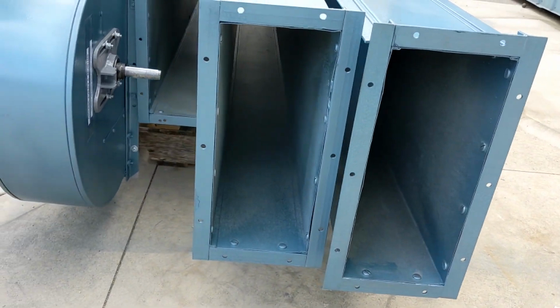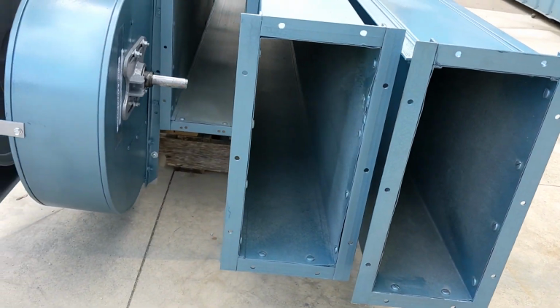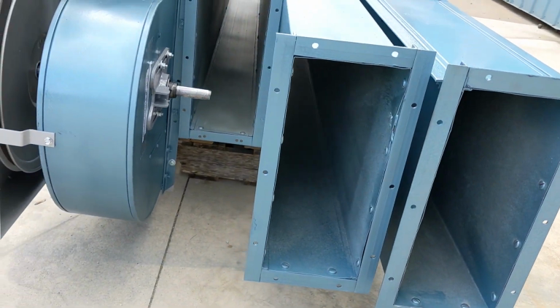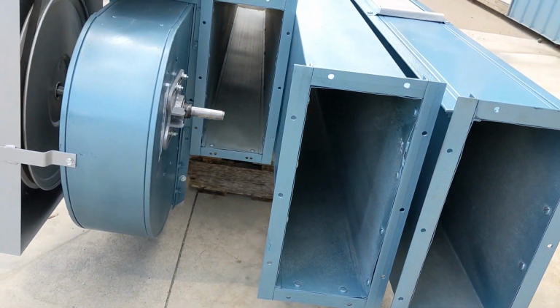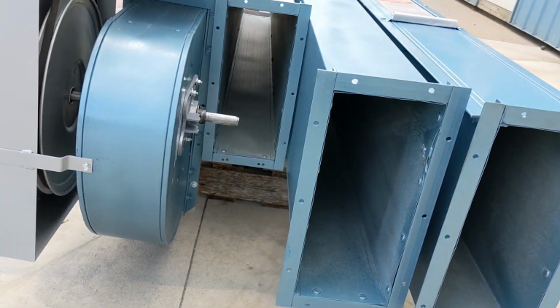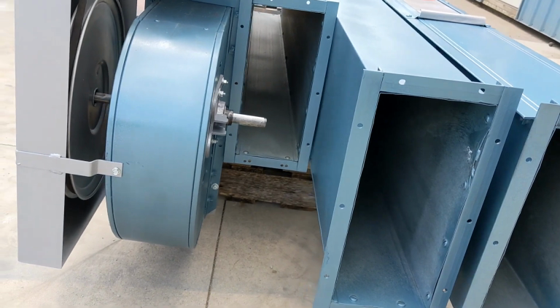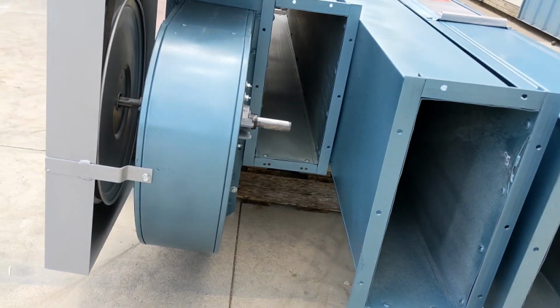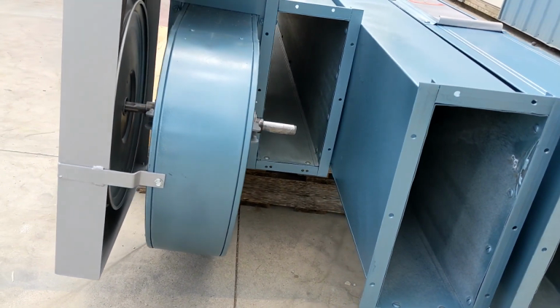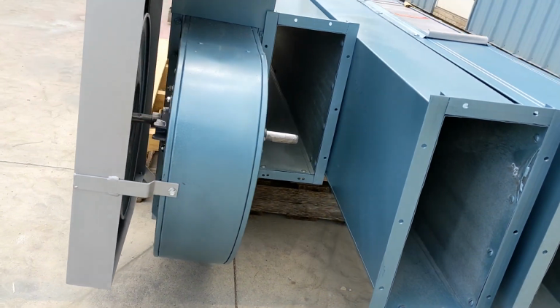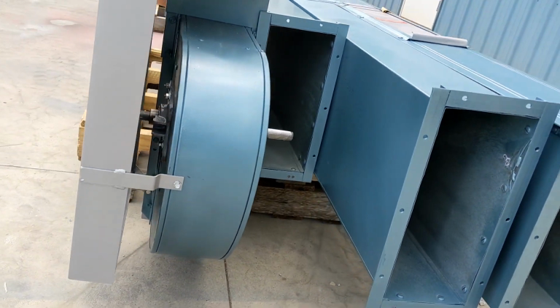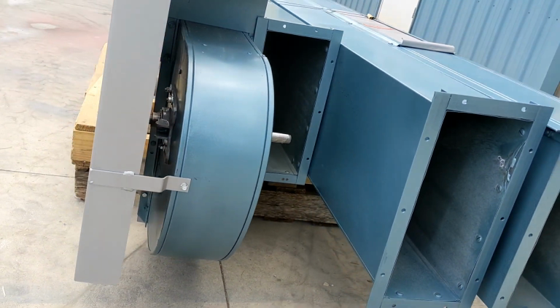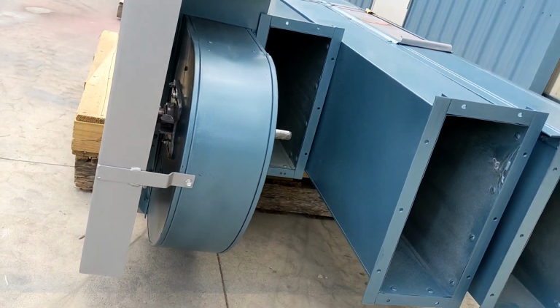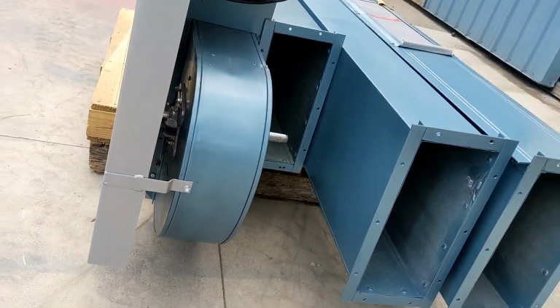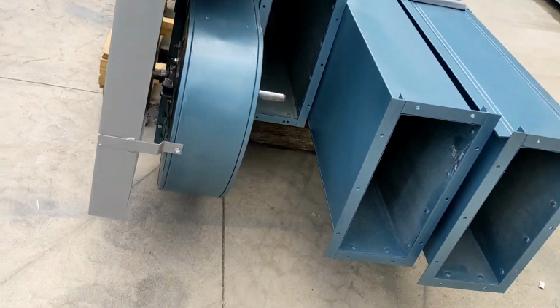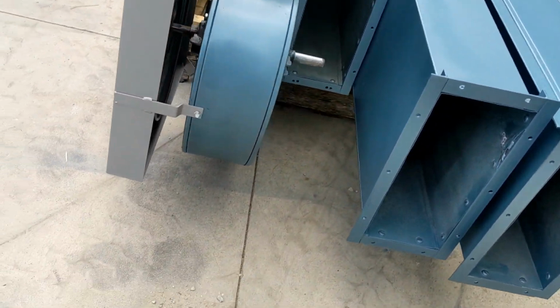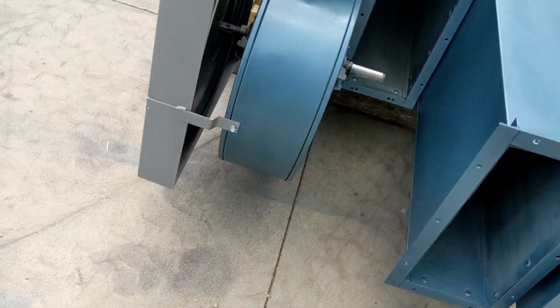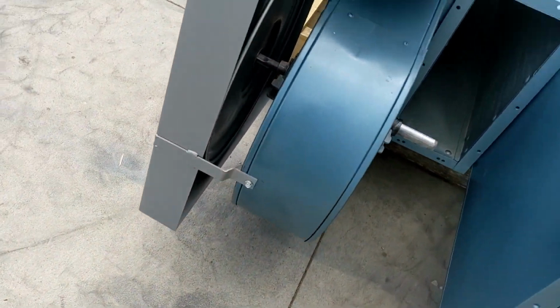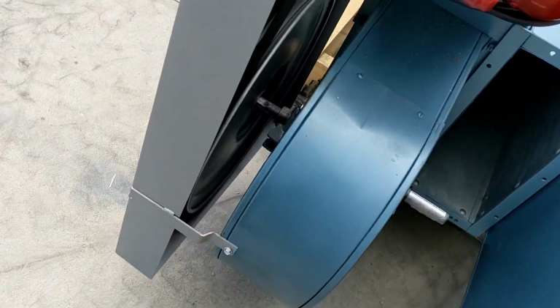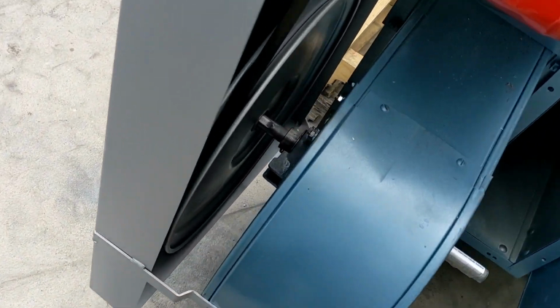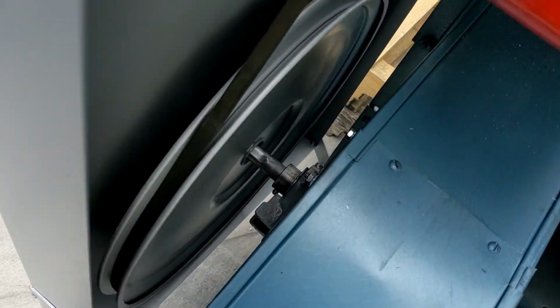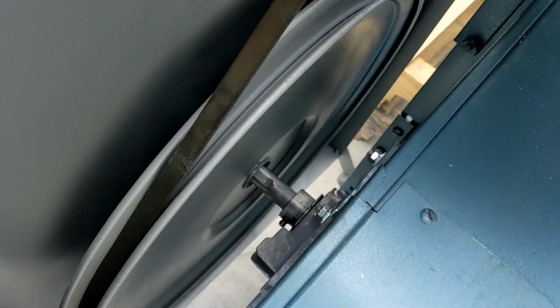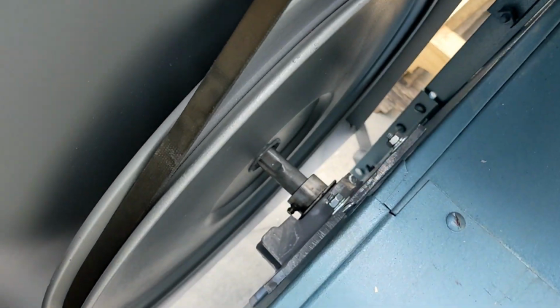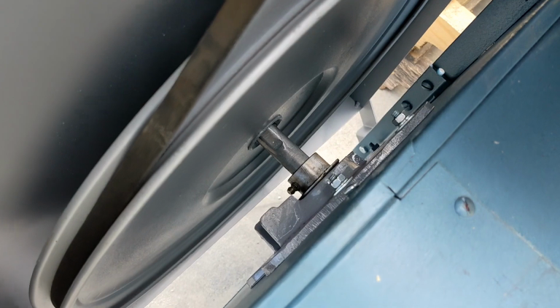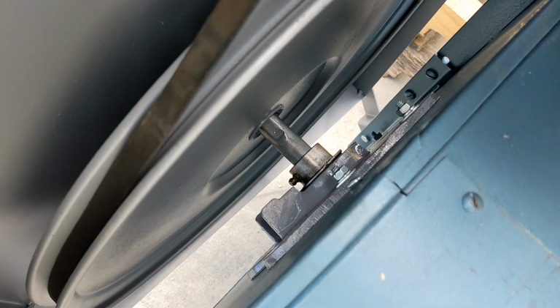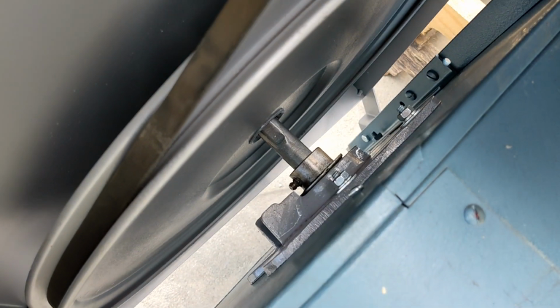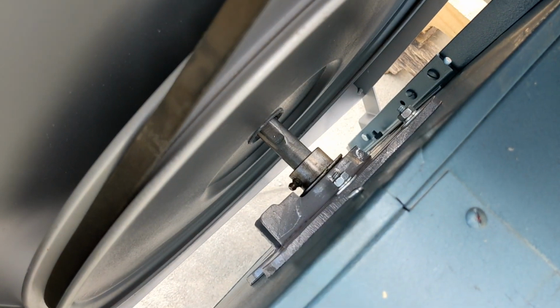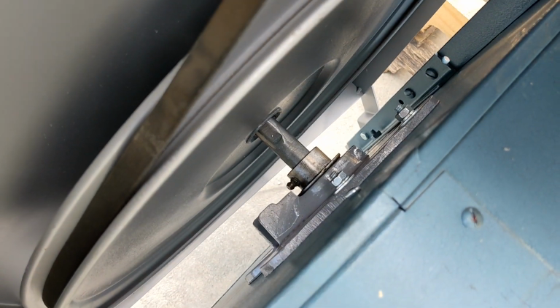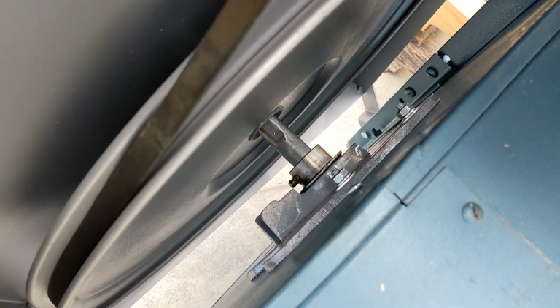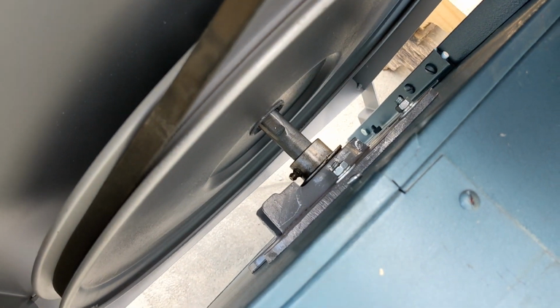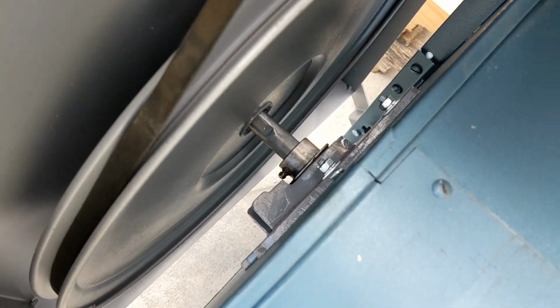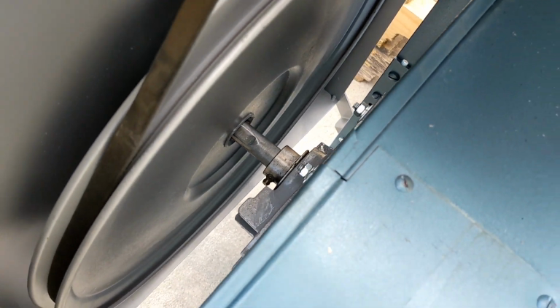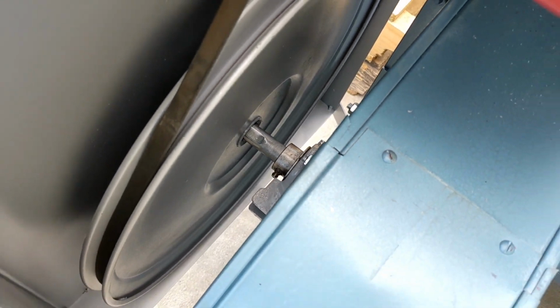You can see the ends of the sections and the top of the head there. This unit is rebuilt.